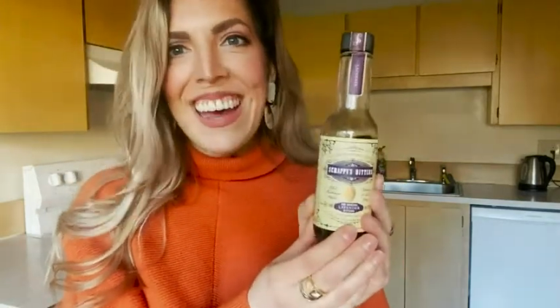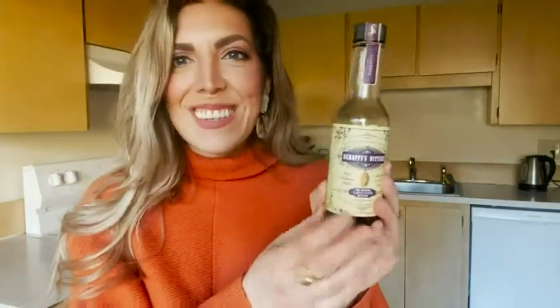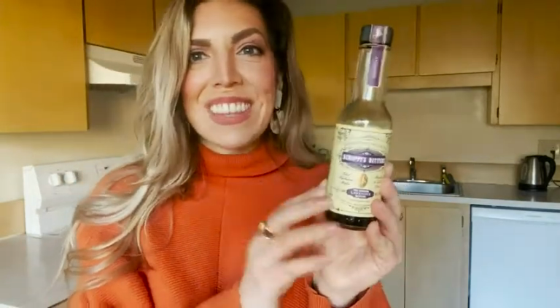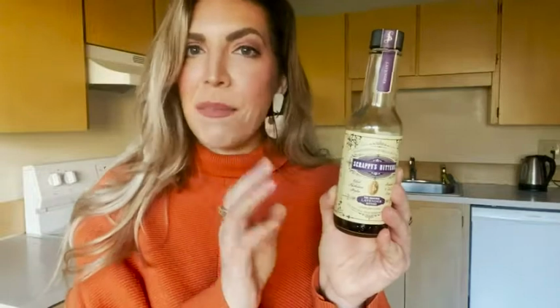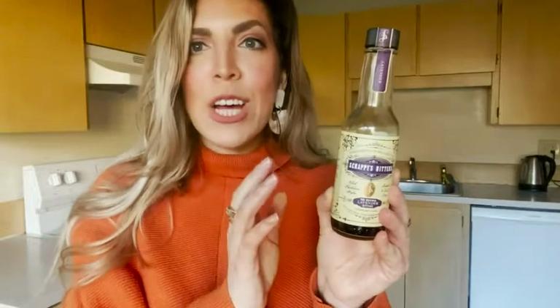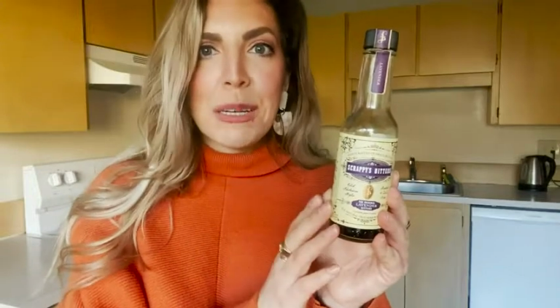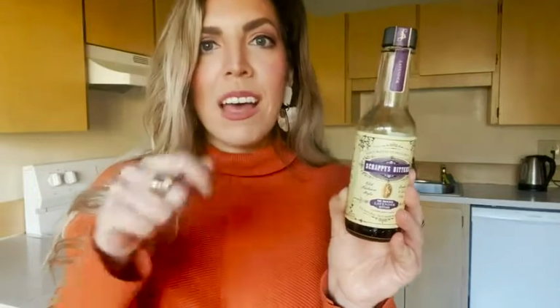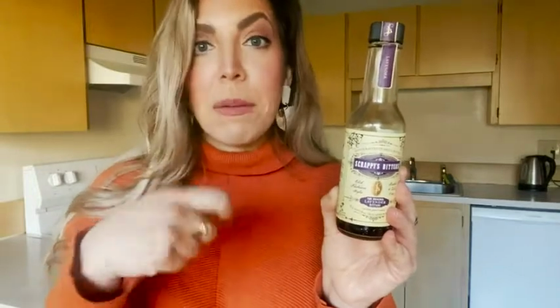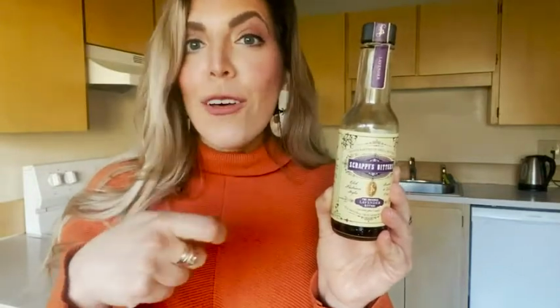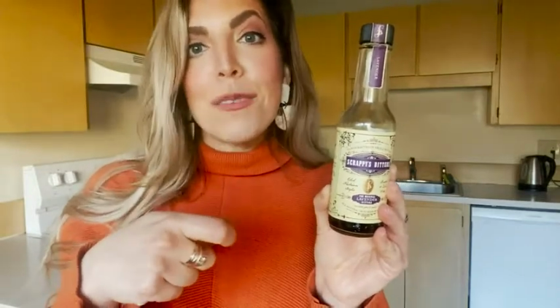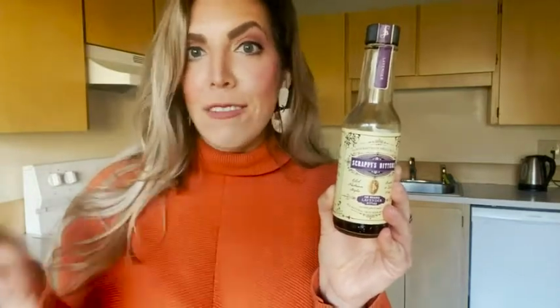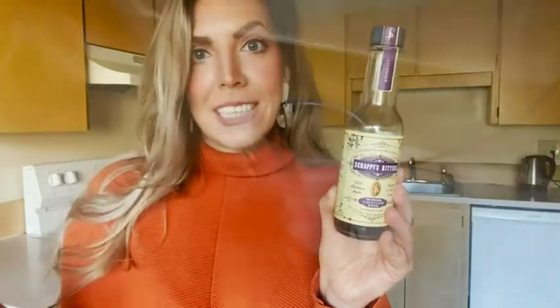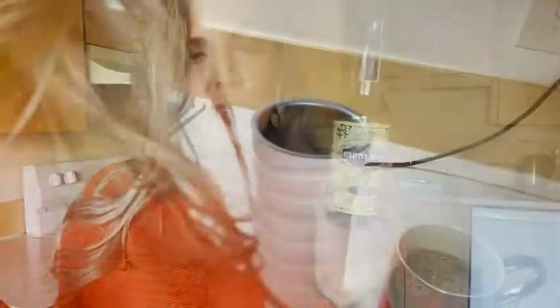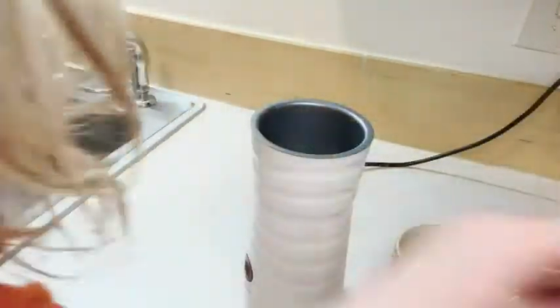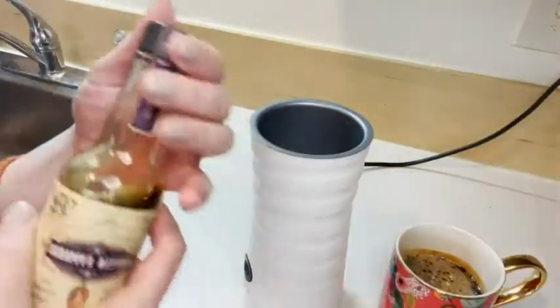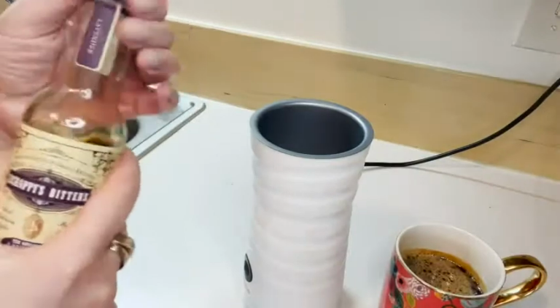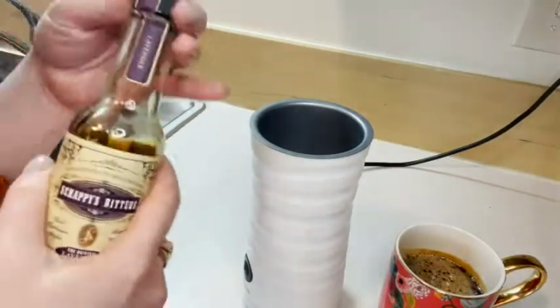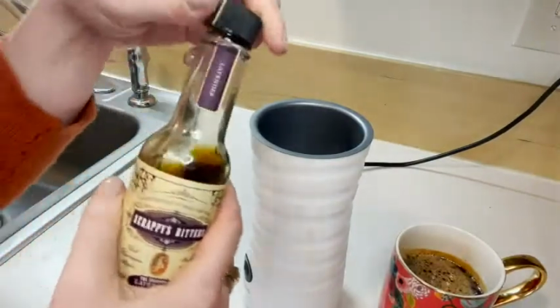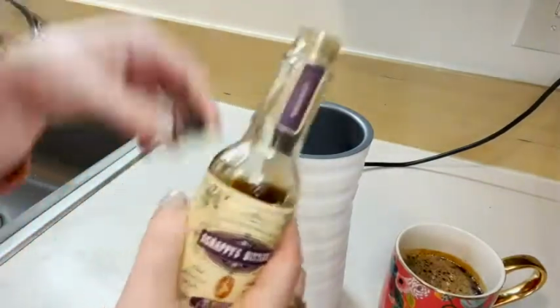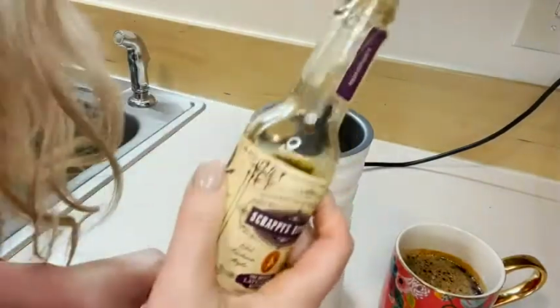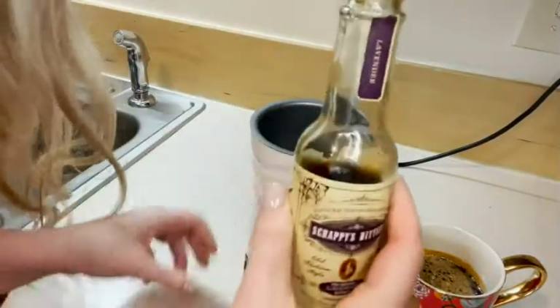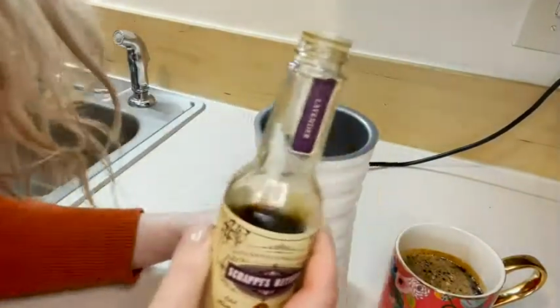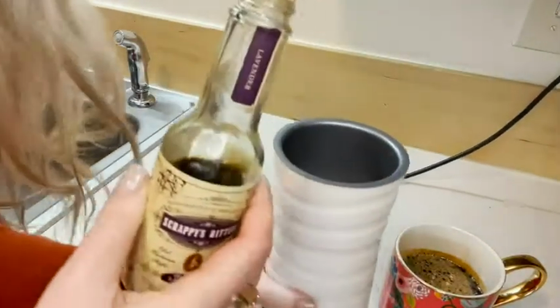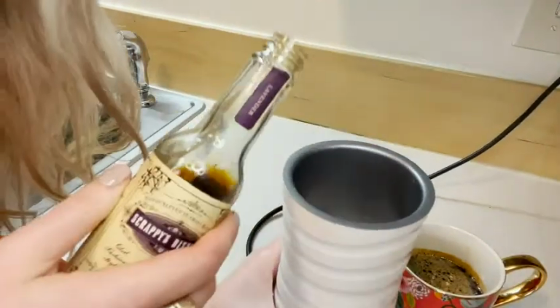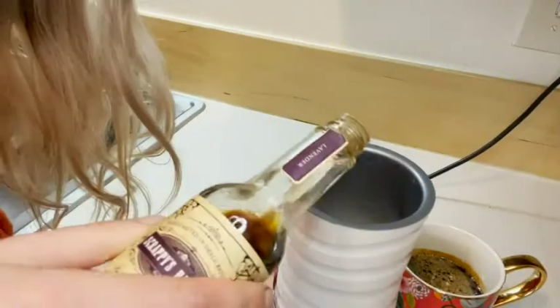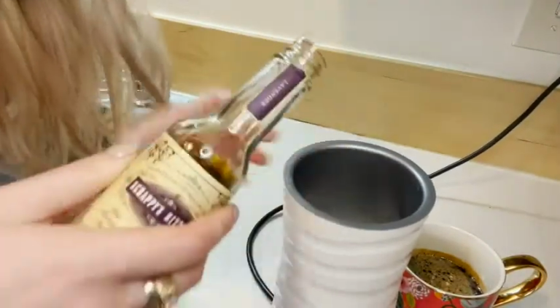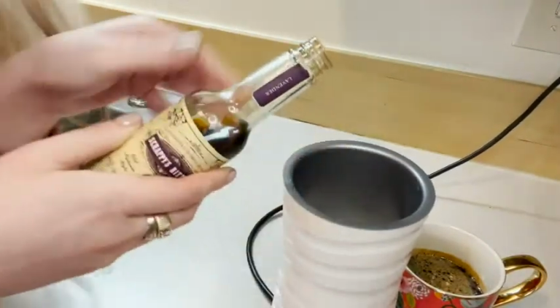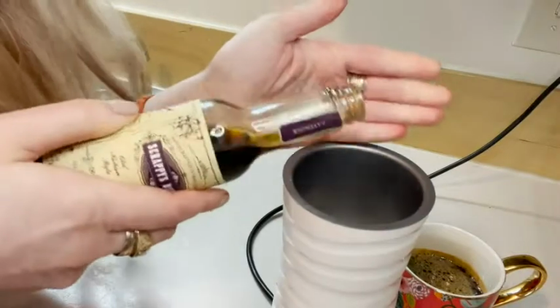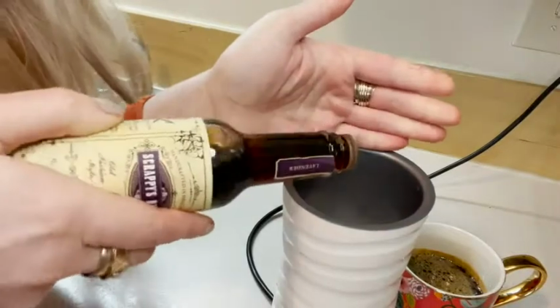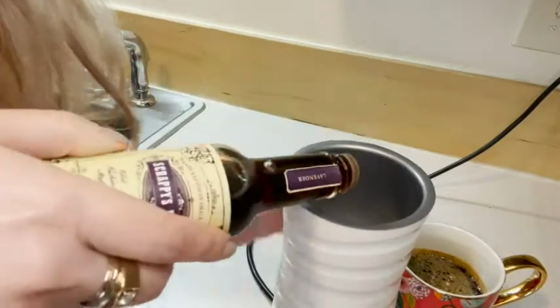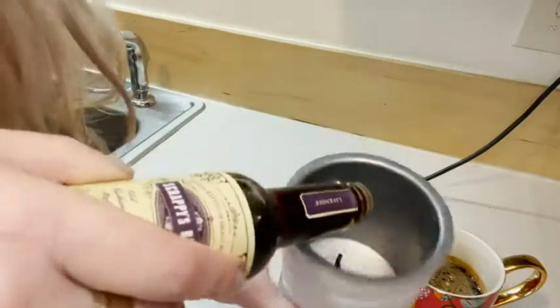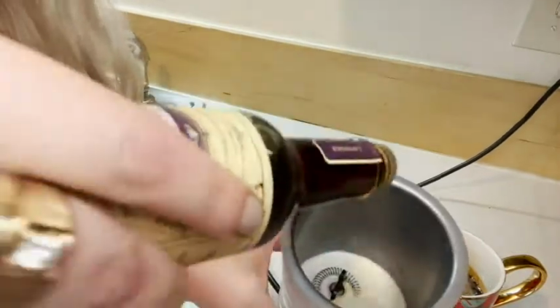I put this in my cream in my frother to make a lavender latte in the morning. Let's make my lavender latte — it's so easy. I already have cream in the frother, and I'm just going to give about five shakes of Scrappy's right in and then I'll hit froth.